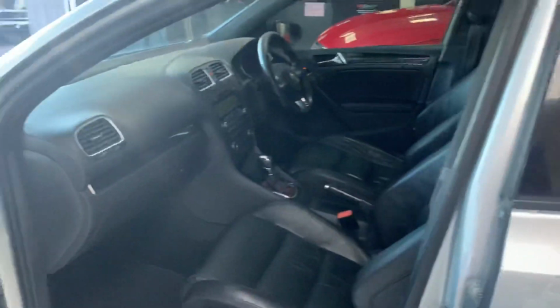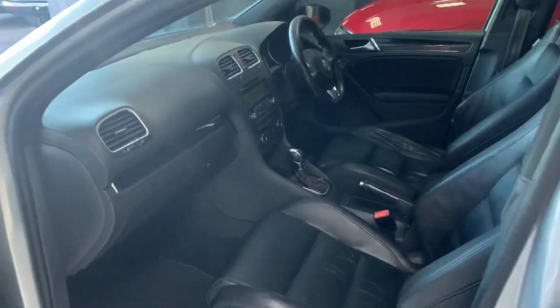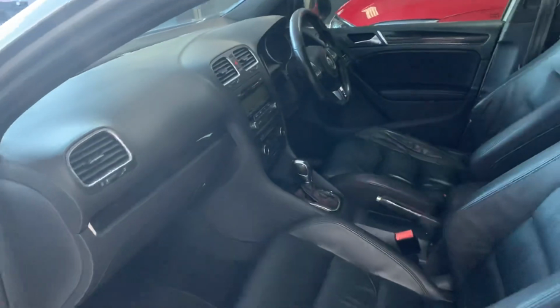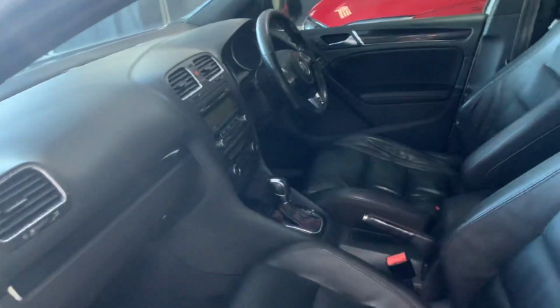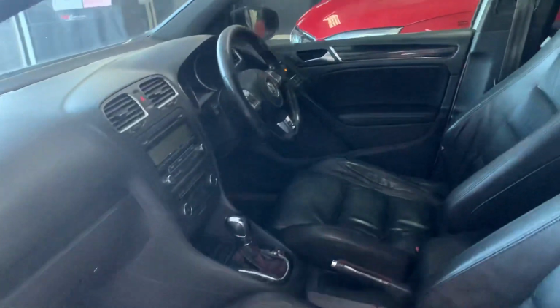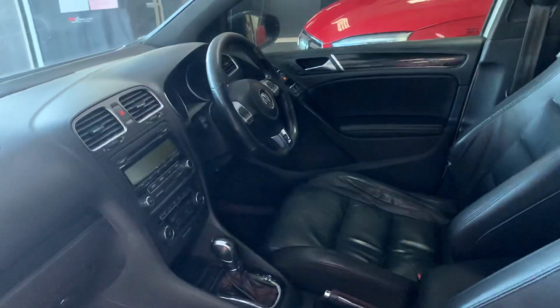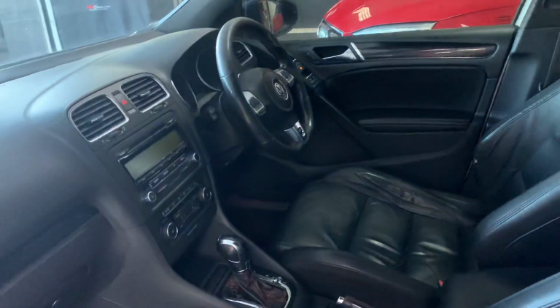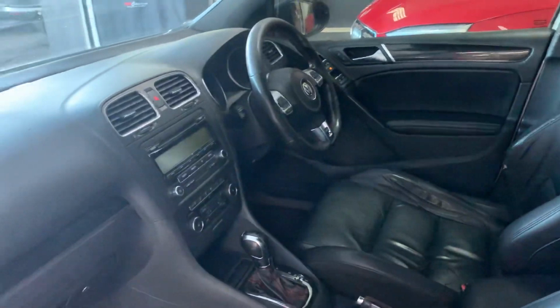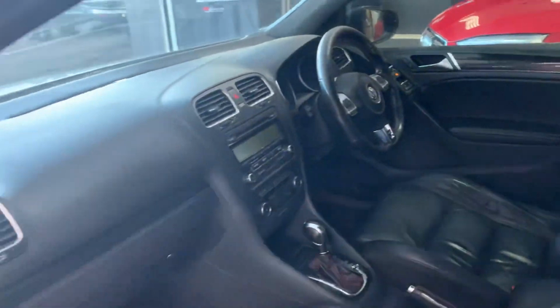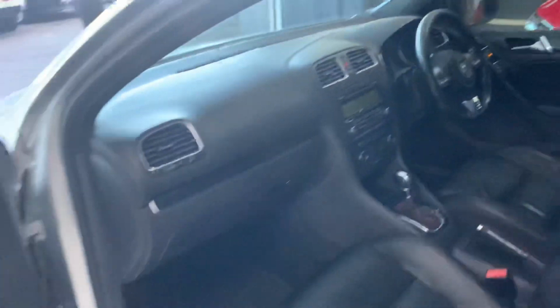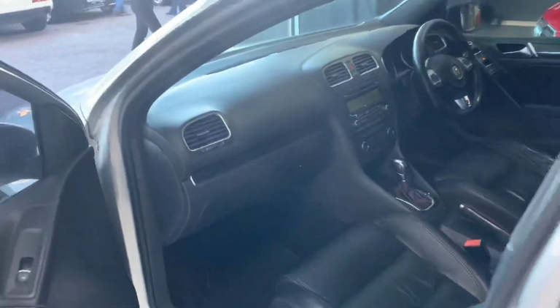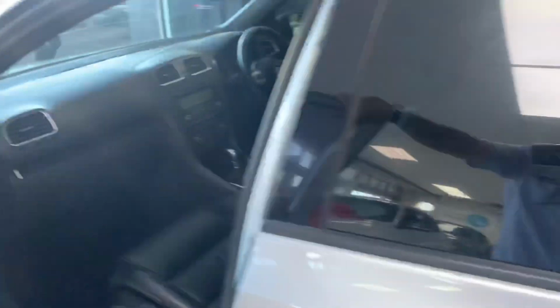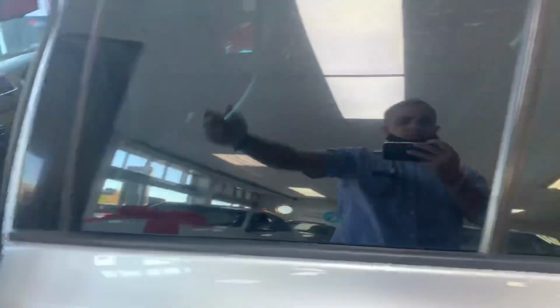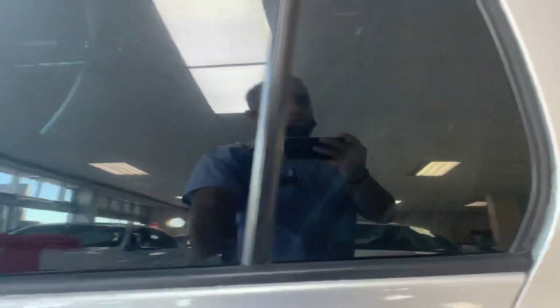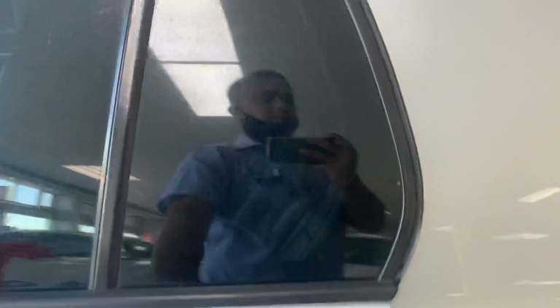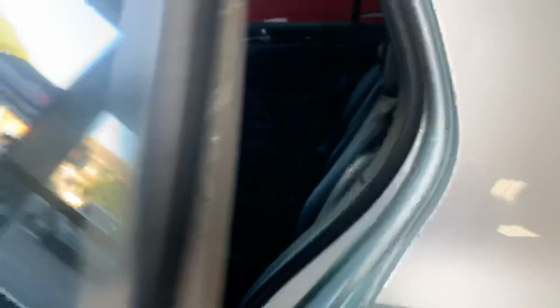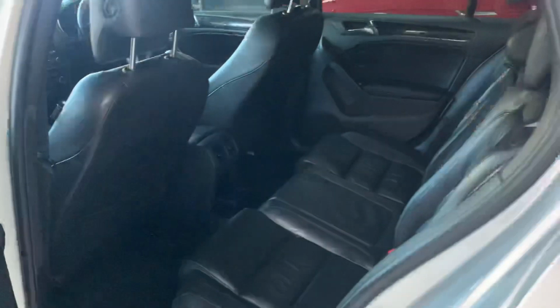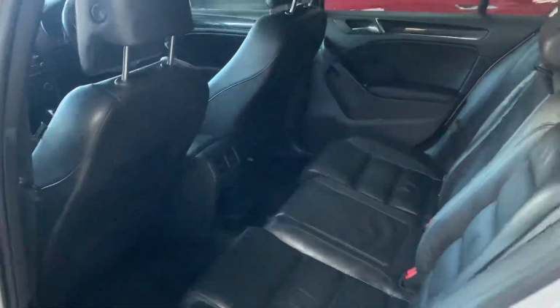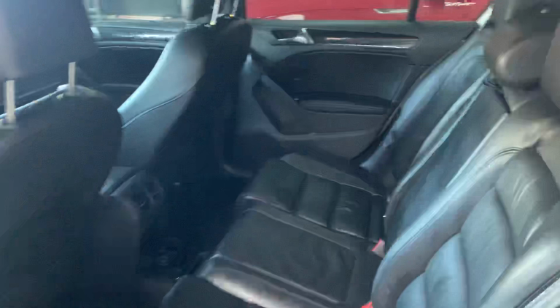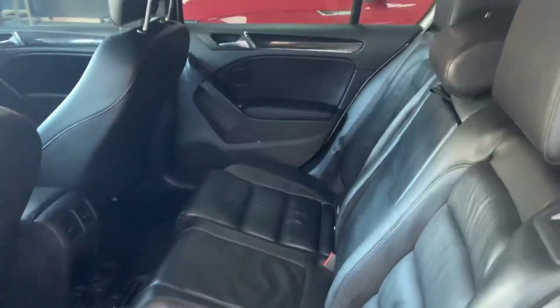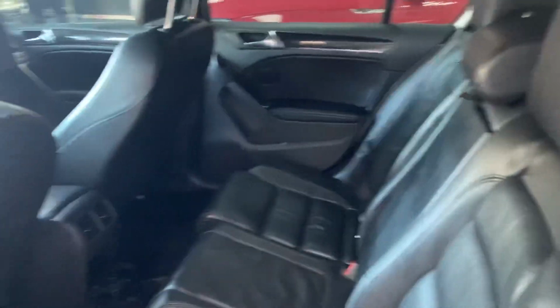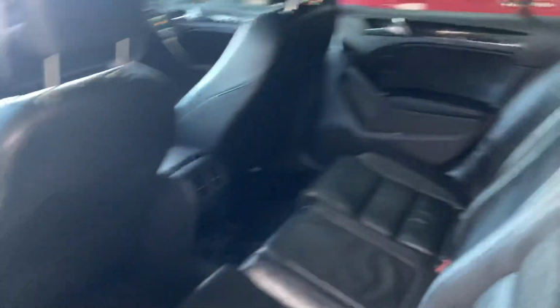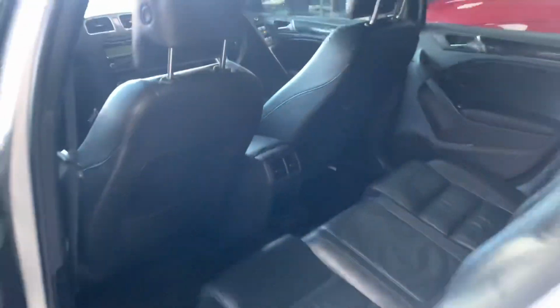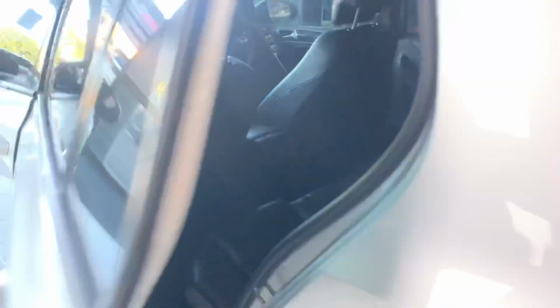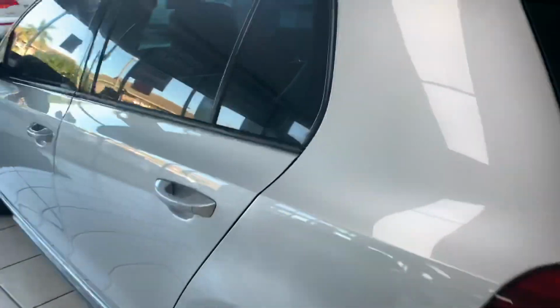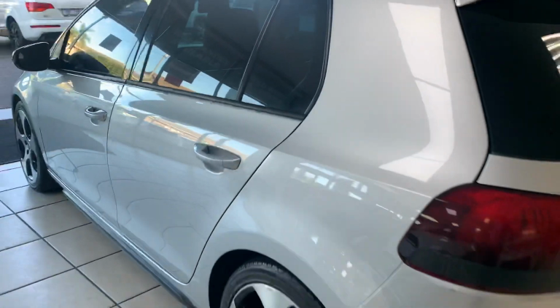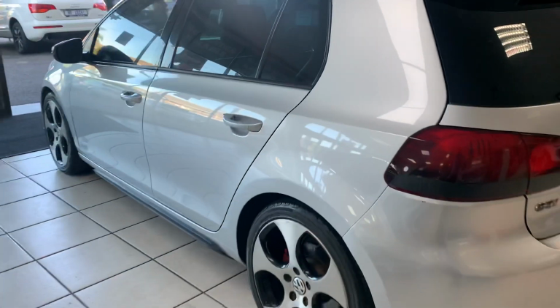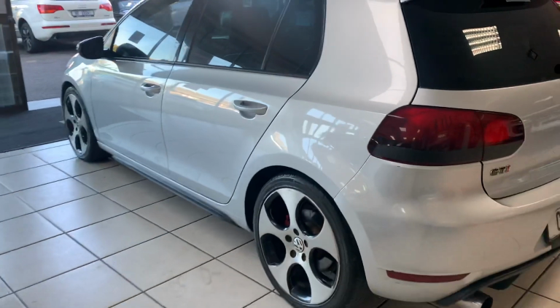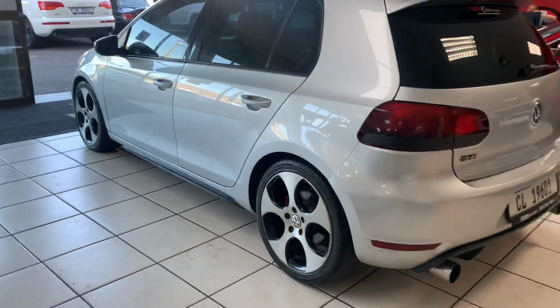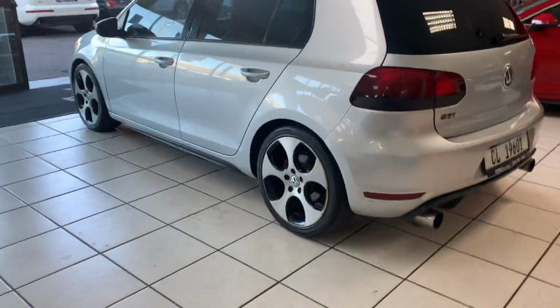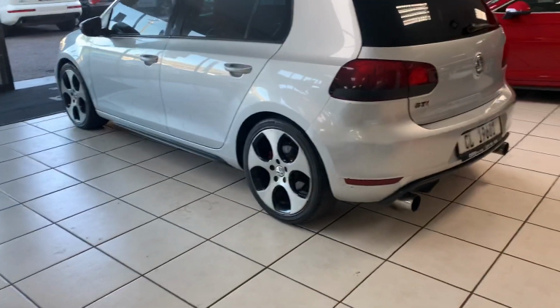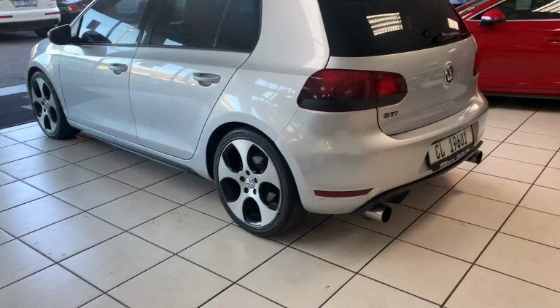Black leather interior, front heated seats, dual zone climate control, radio and CD. Black leather at the rear as well, and performance tail pieces.